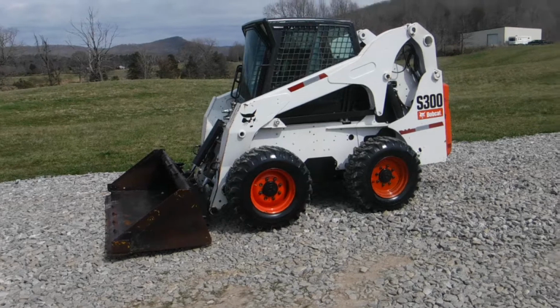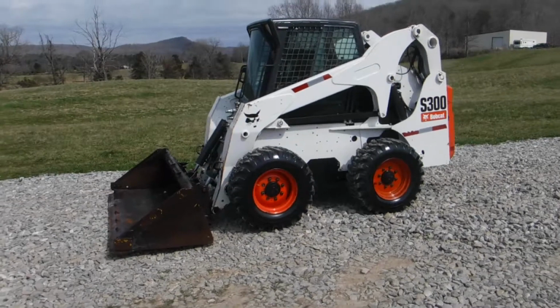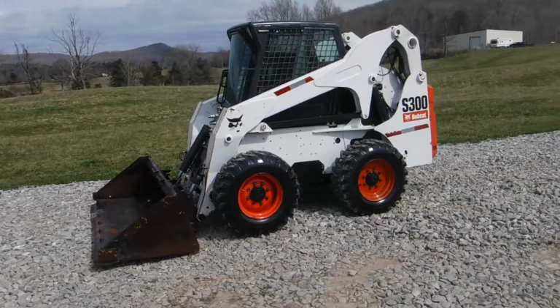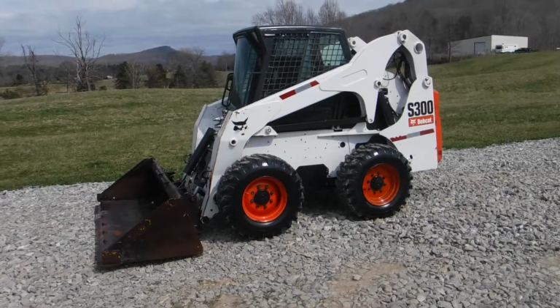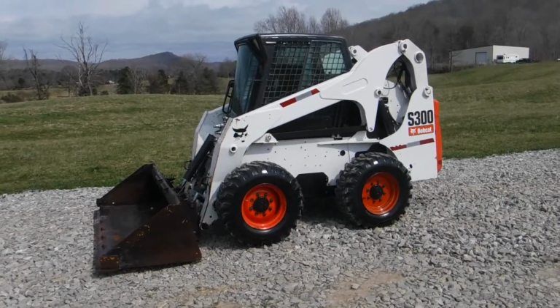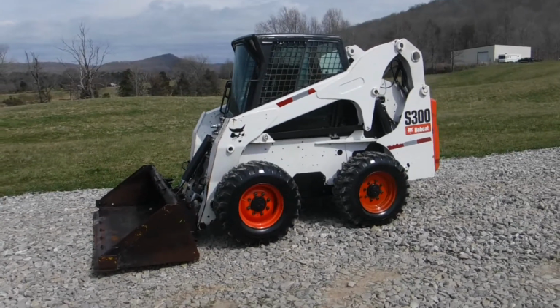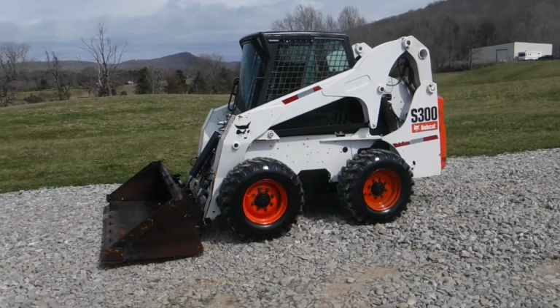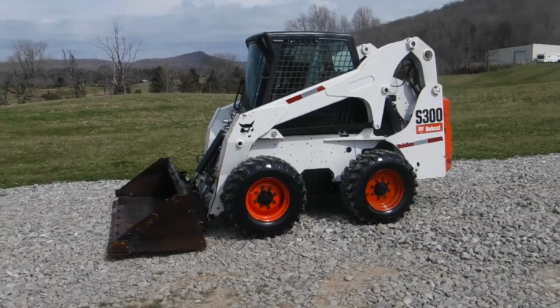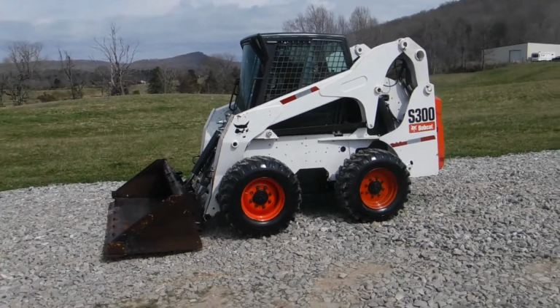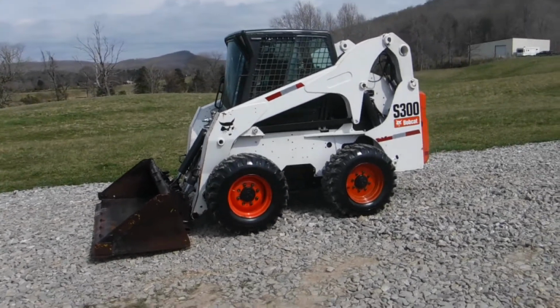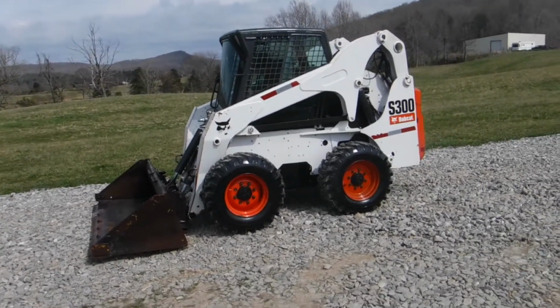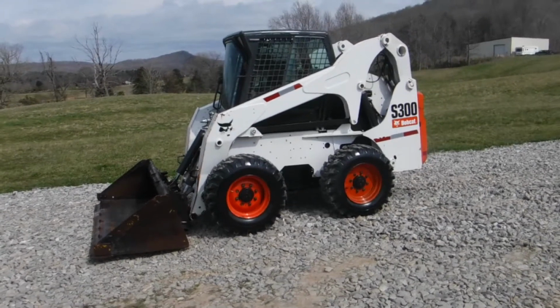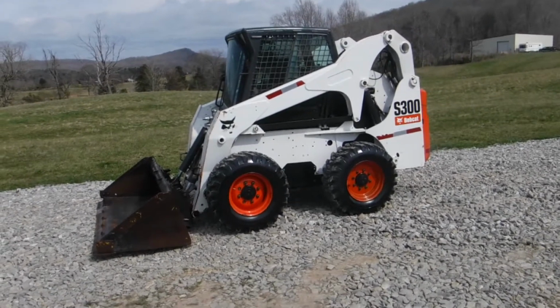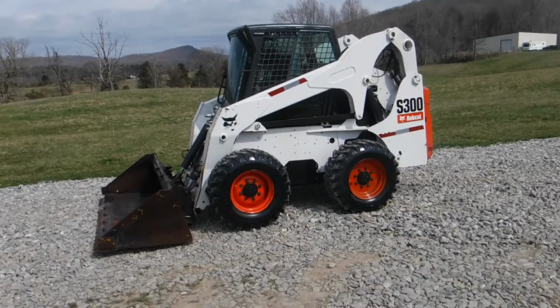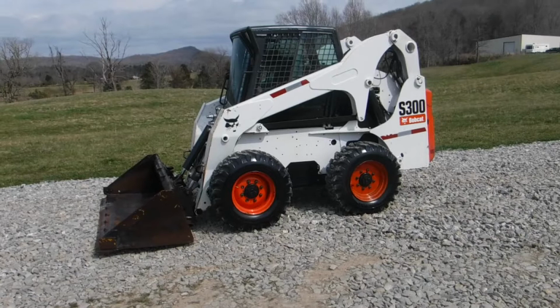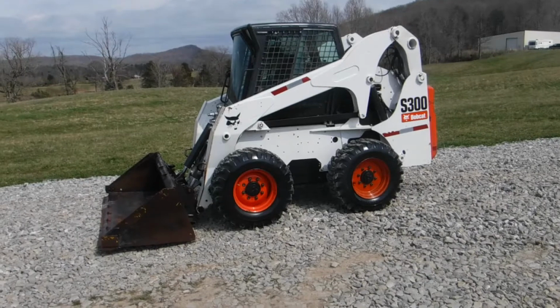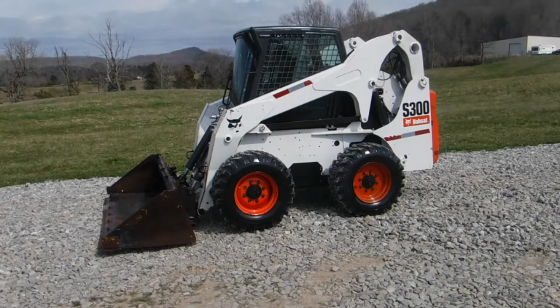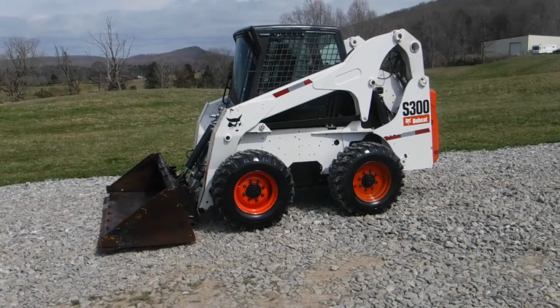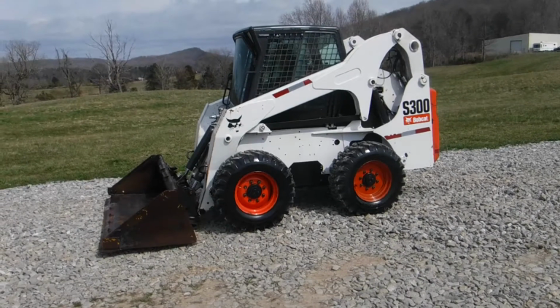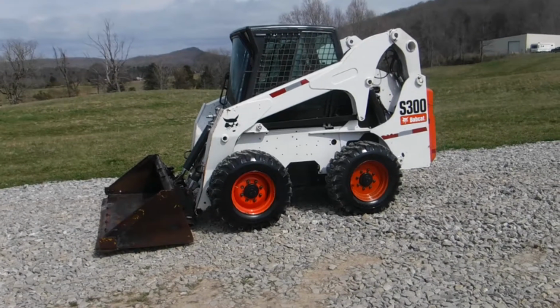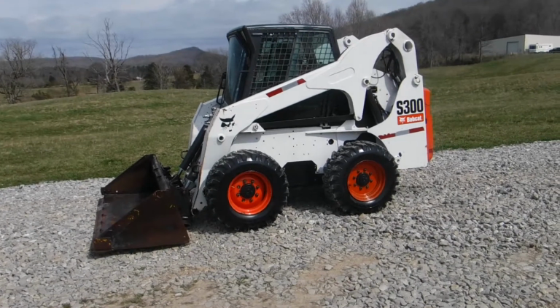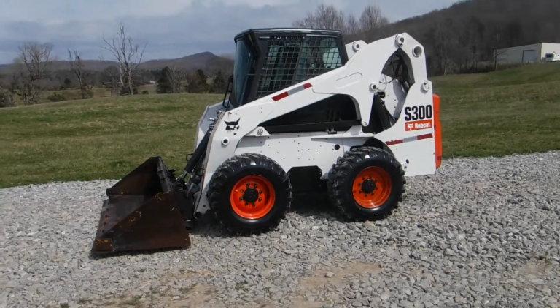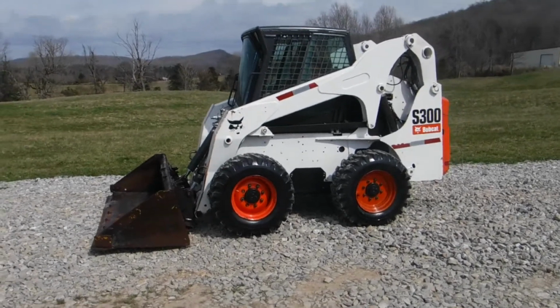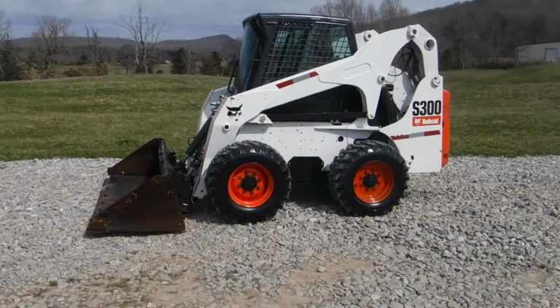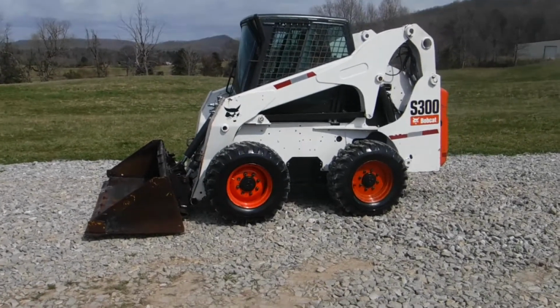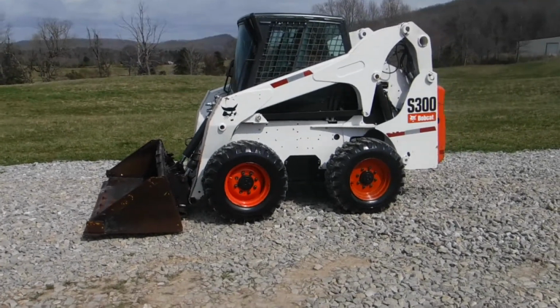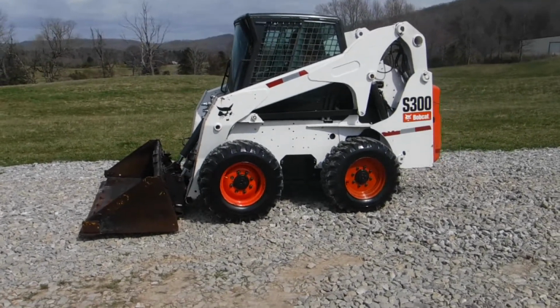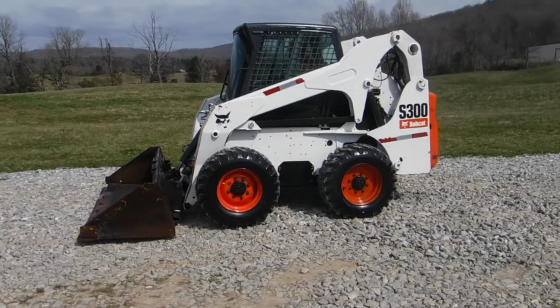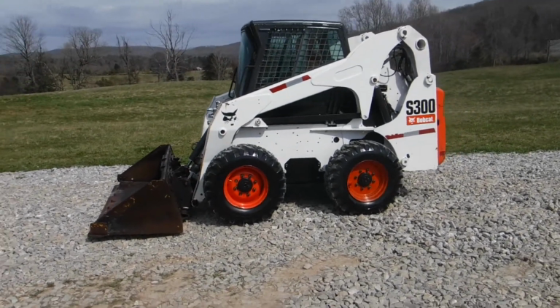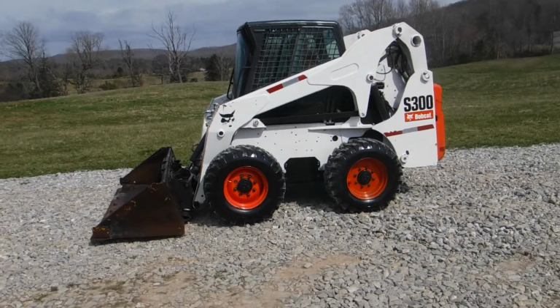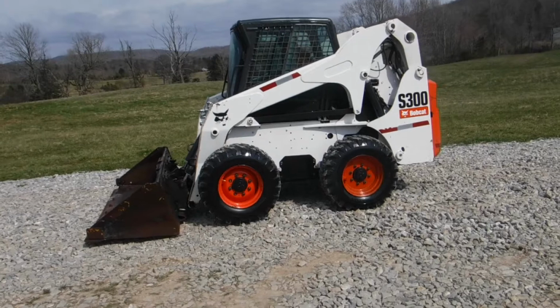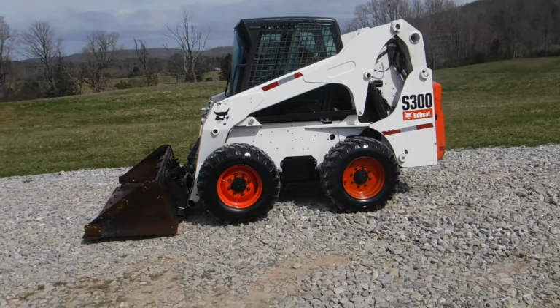Ladies and gentlemen, we here at Routin' and Sons are proud to offer a Bobcat S300. I believe this will be an '08 model, sitting on brand new rubber.